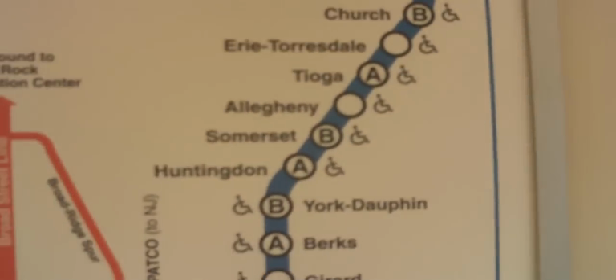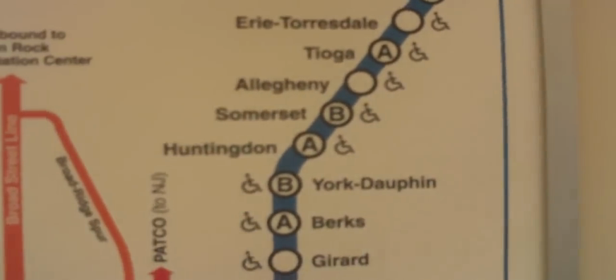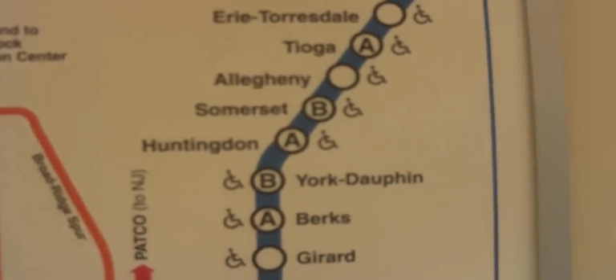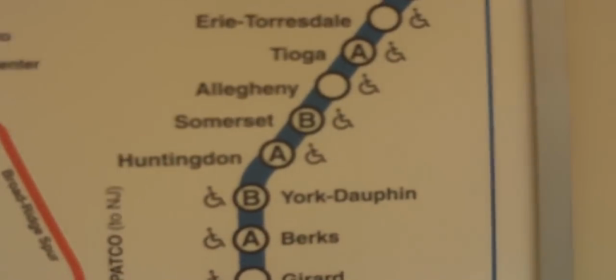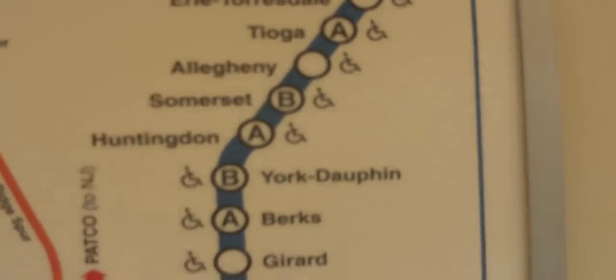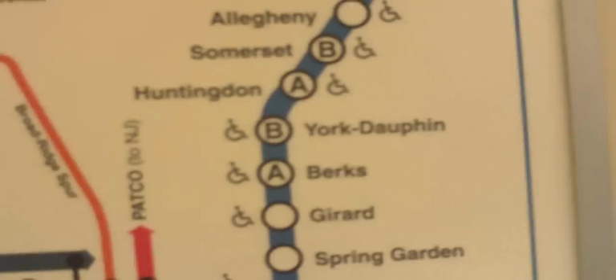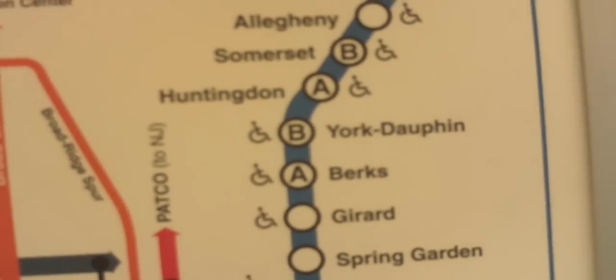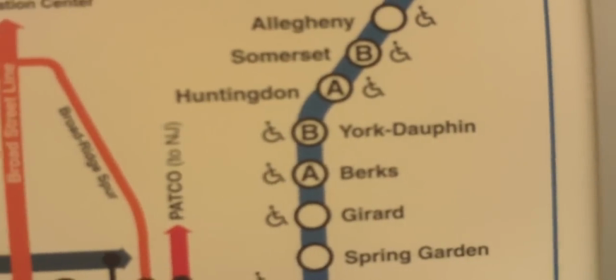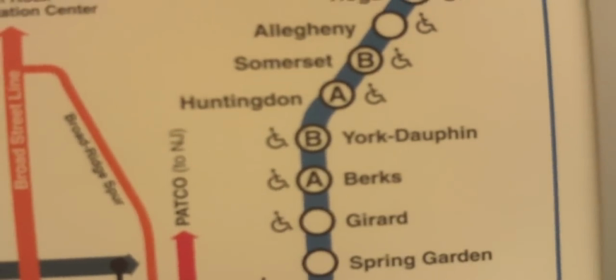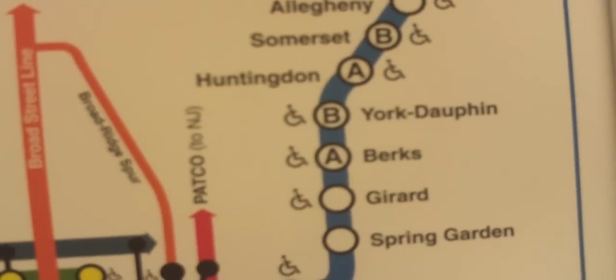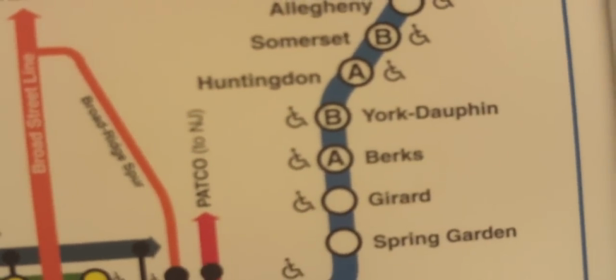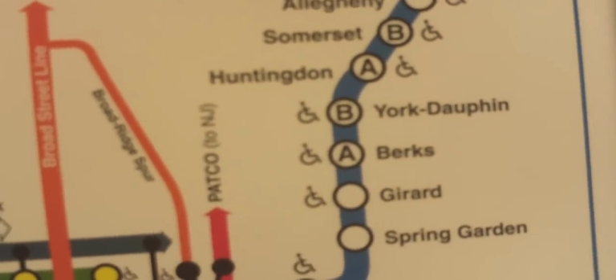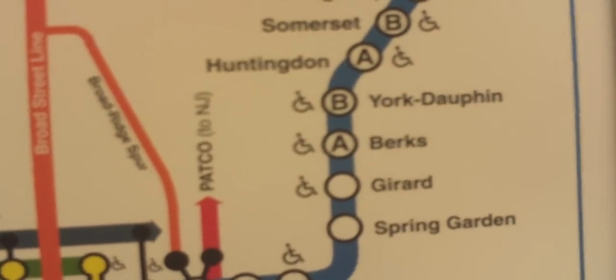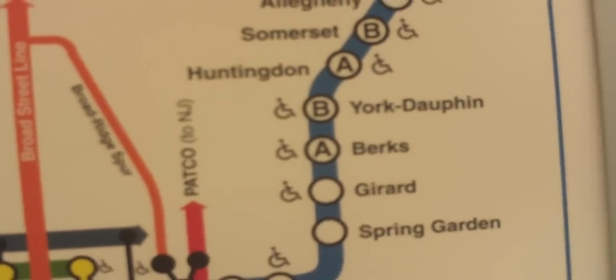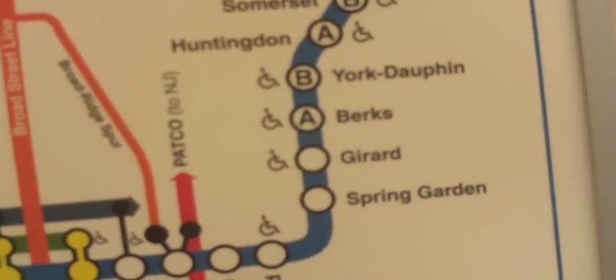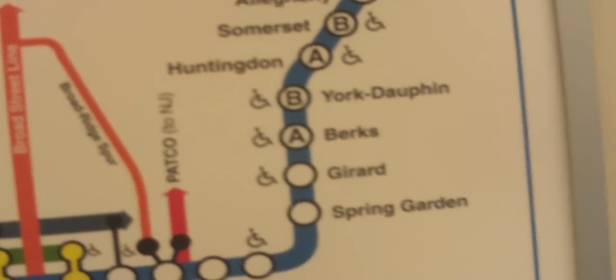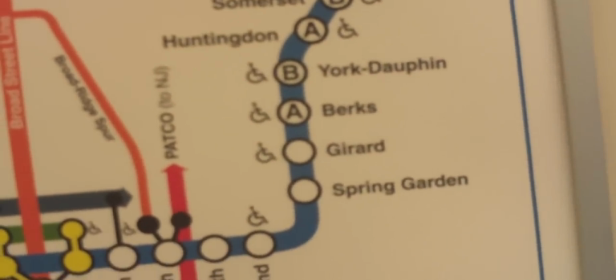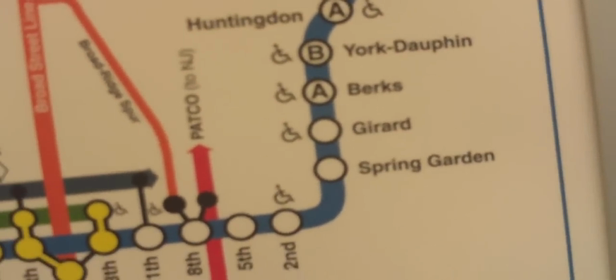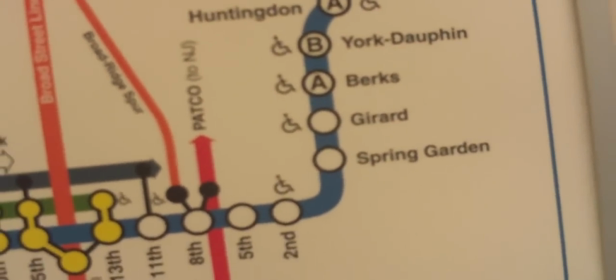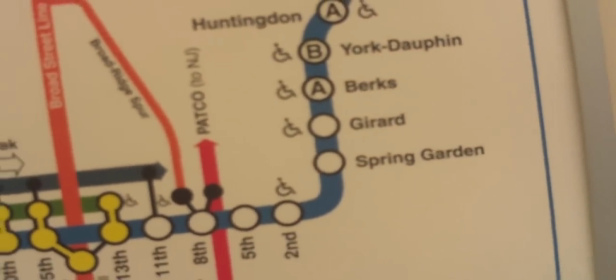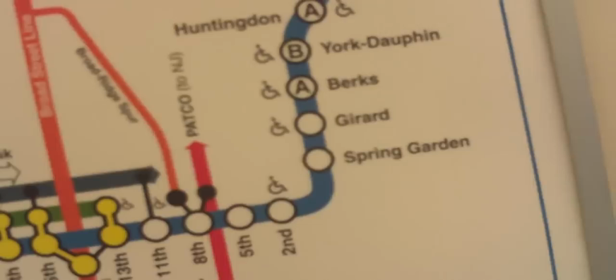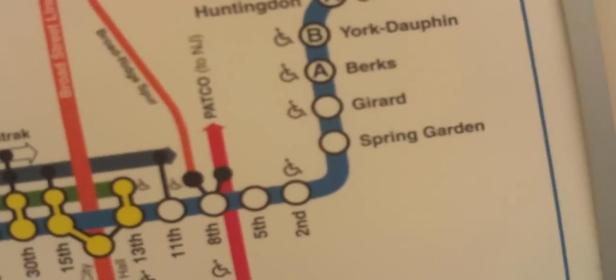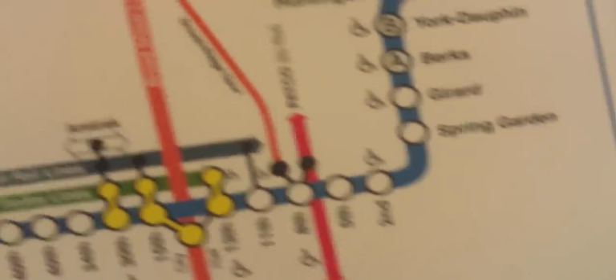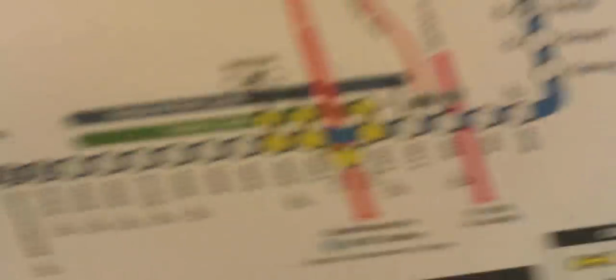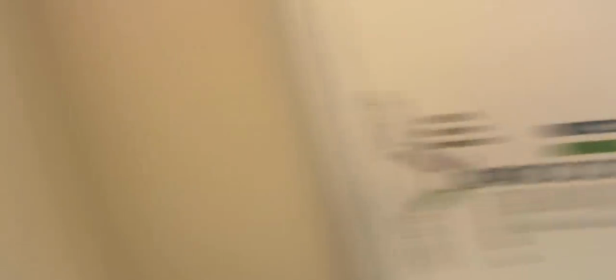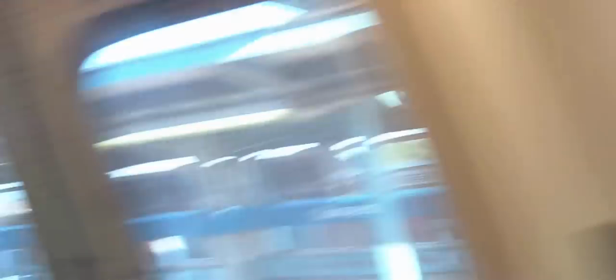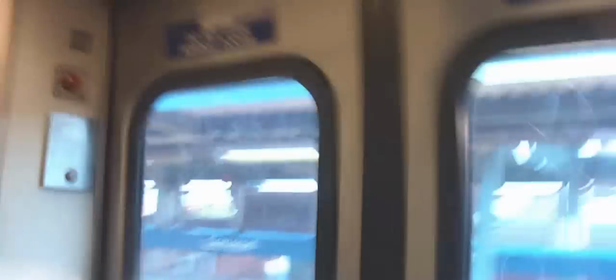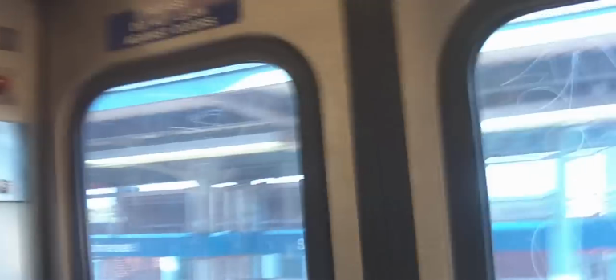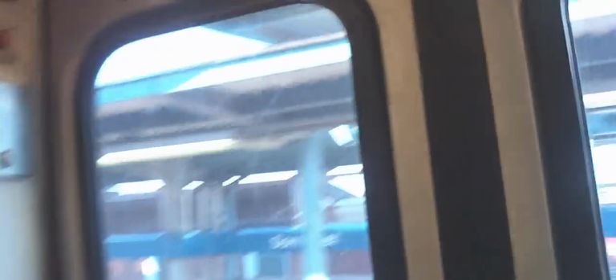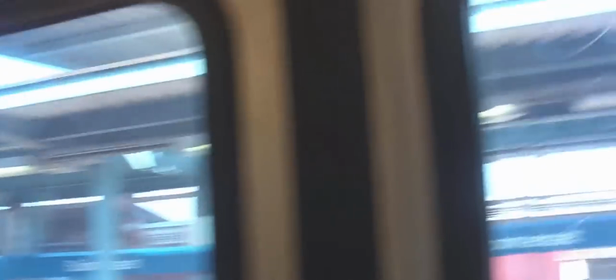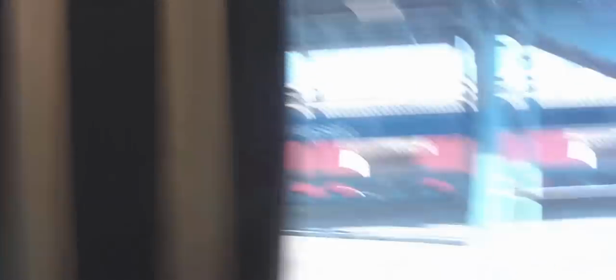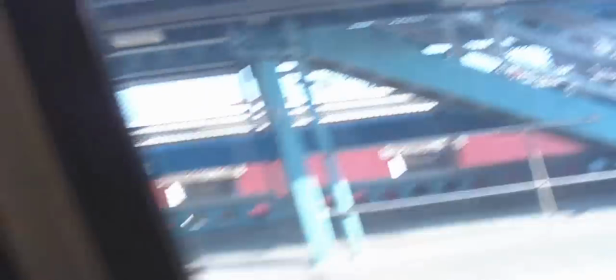So we're at Somerset. Huntington gets skipped, then we go to York Dauphin, then Burks, then Gerrard, then Spring Garden. And Spring Garden is where we're getting off at.